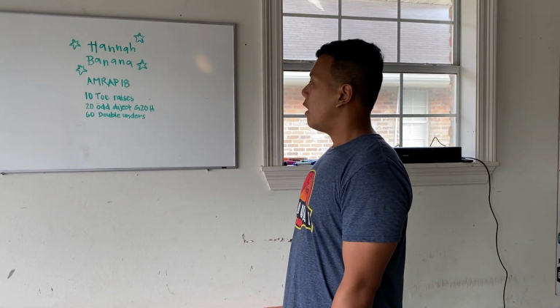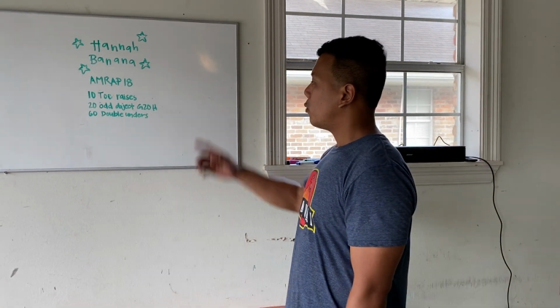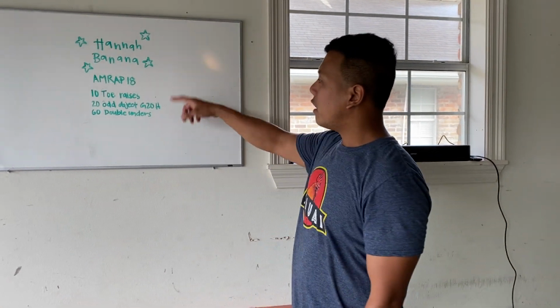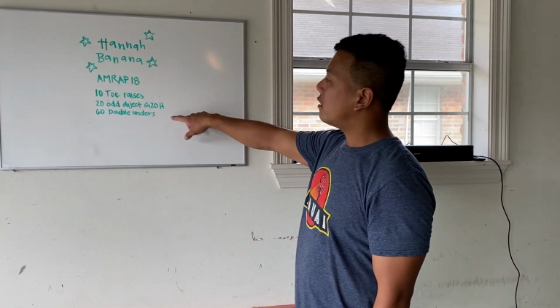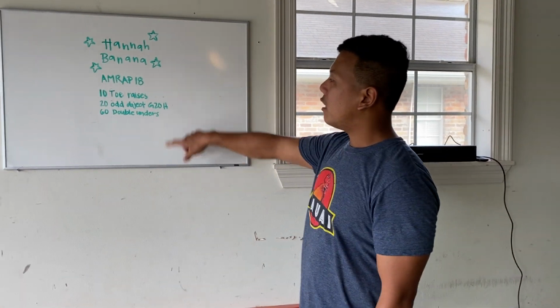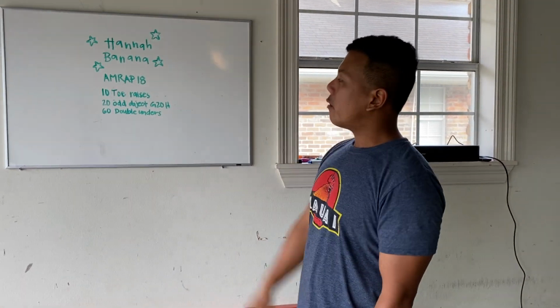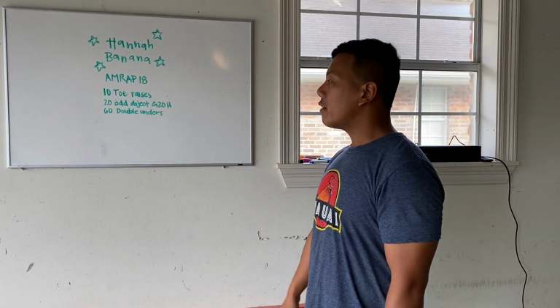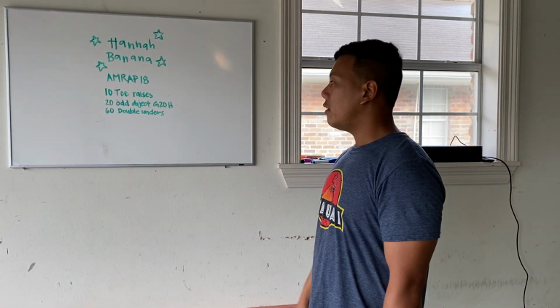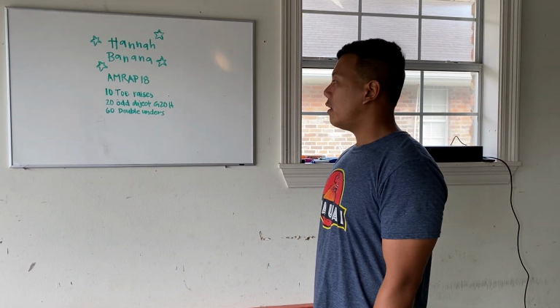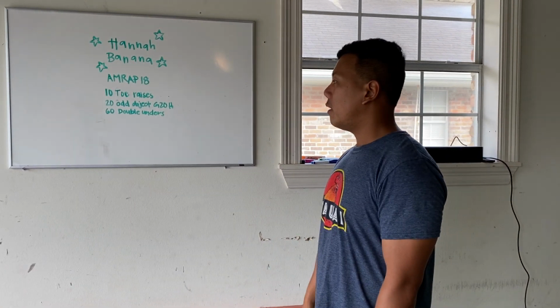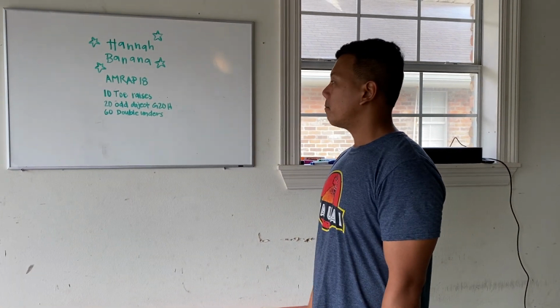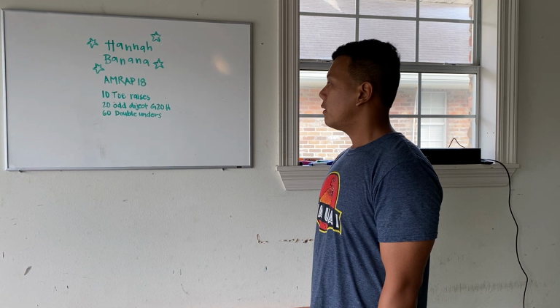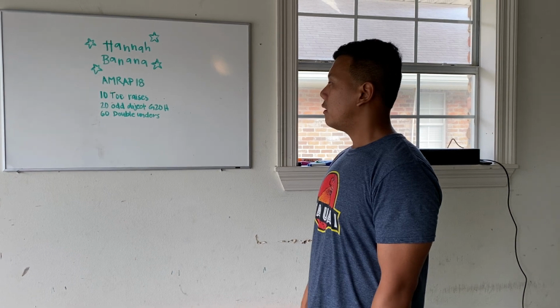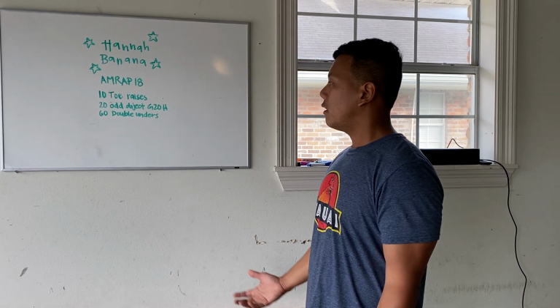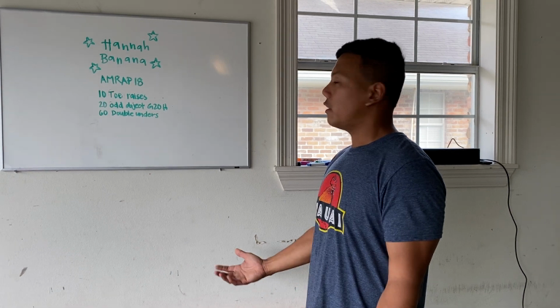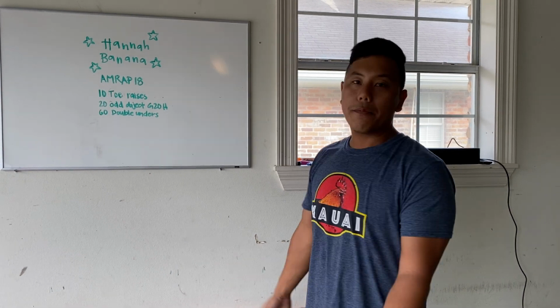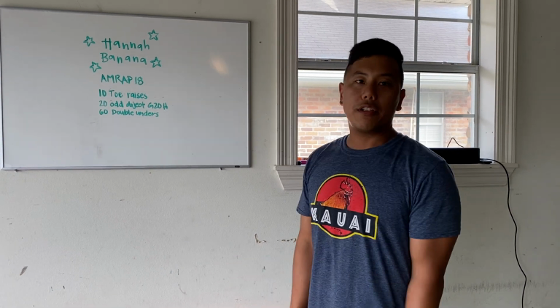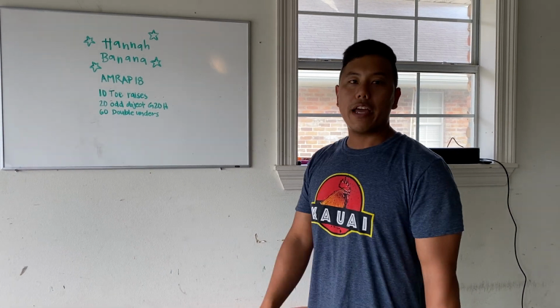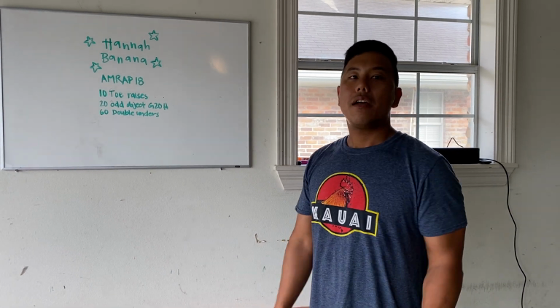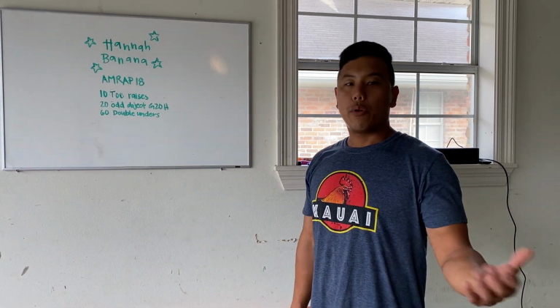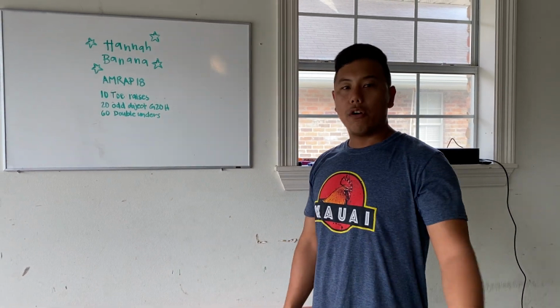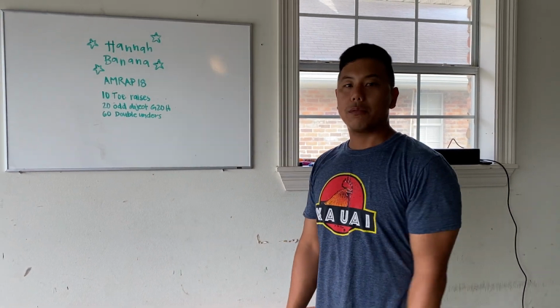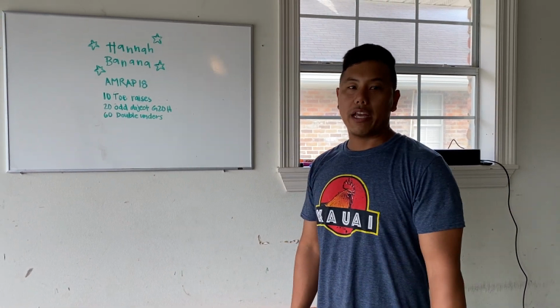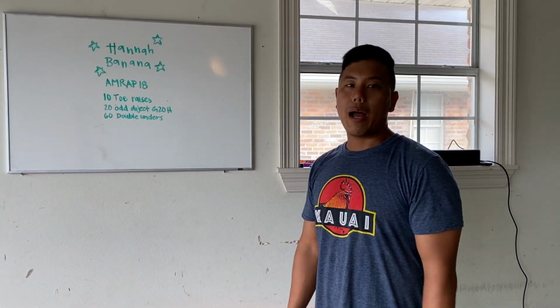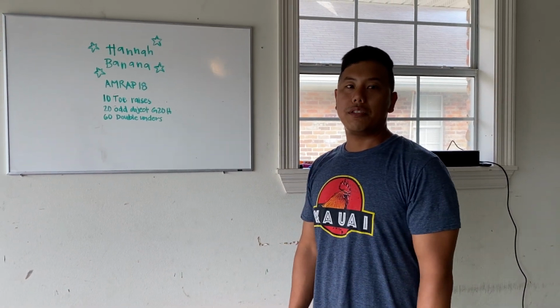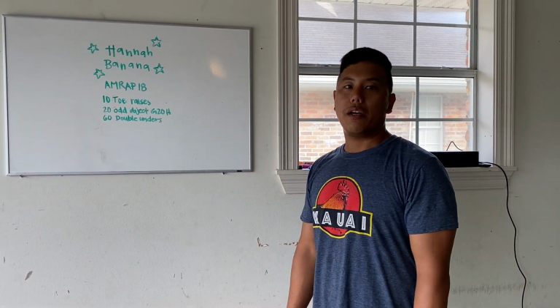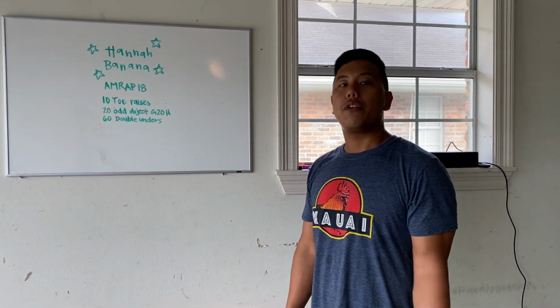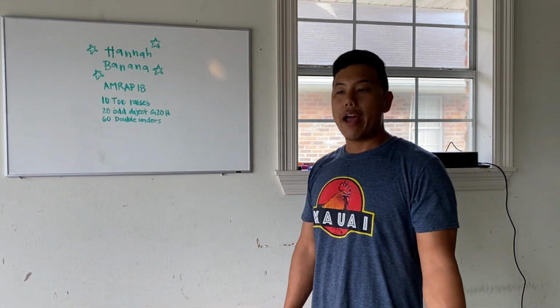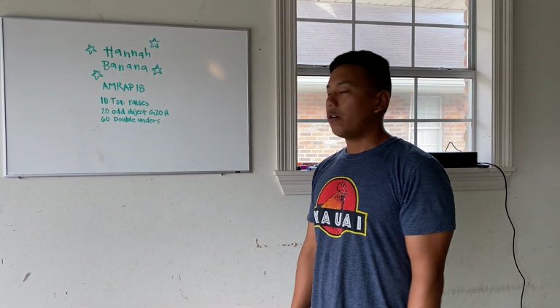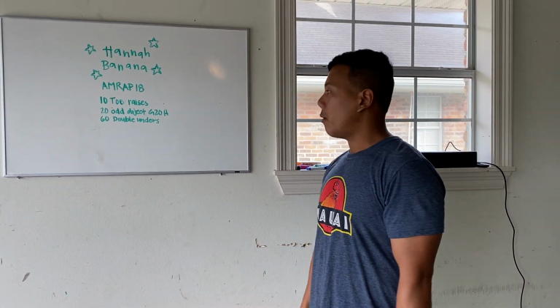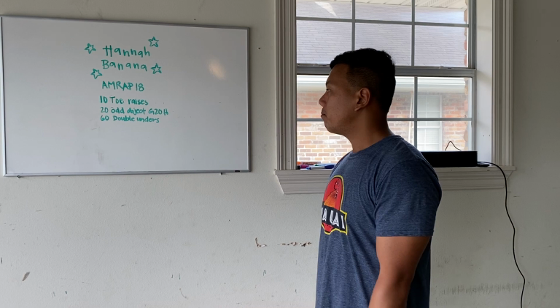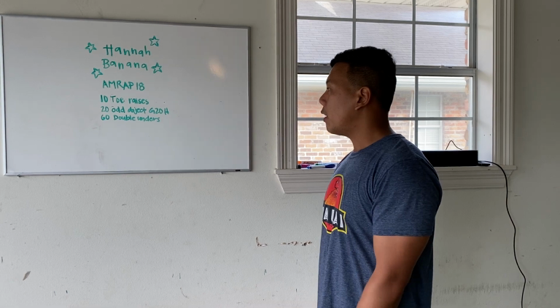This one does require the jump rope for today, but we'll go over some scaling options if you don't have your own rope.